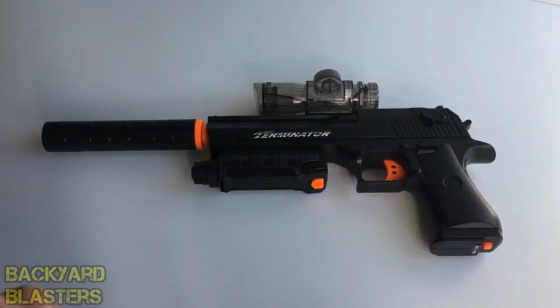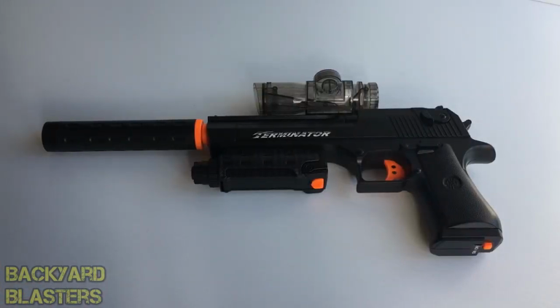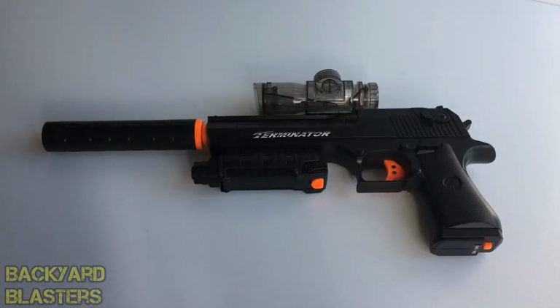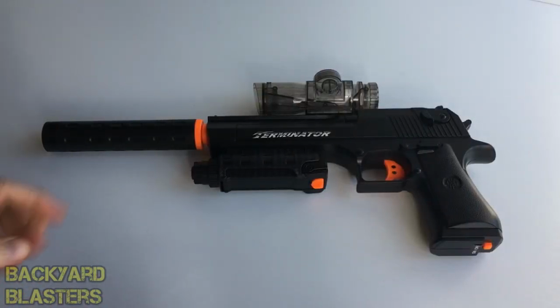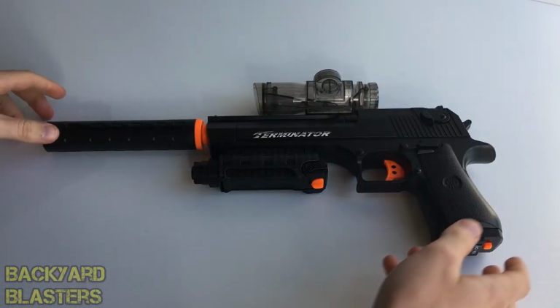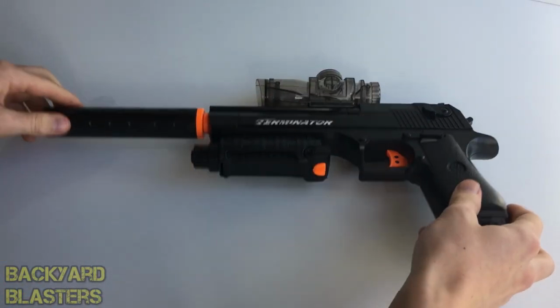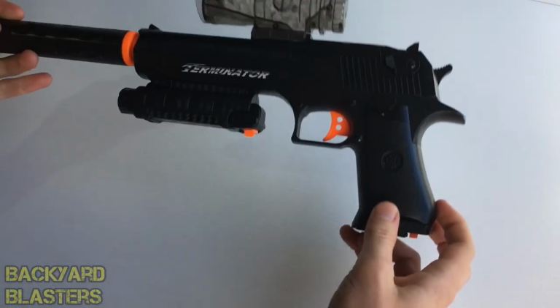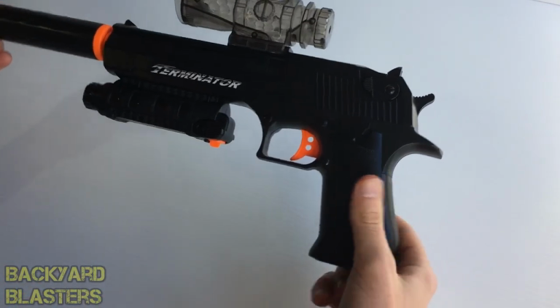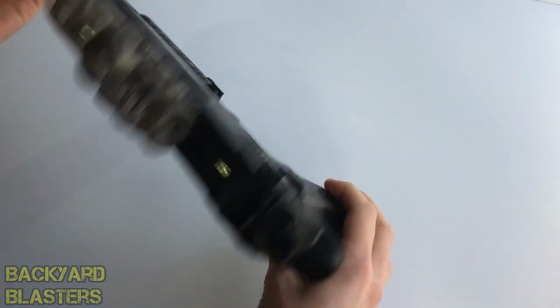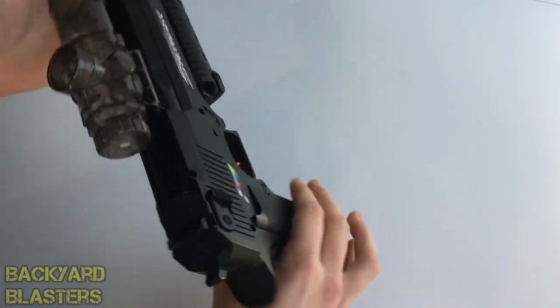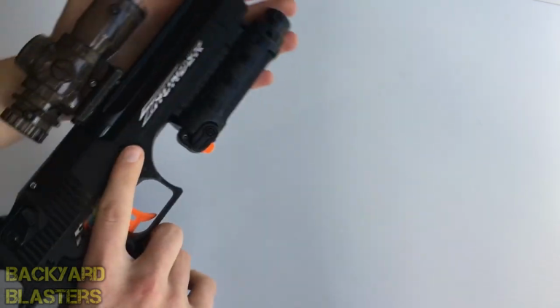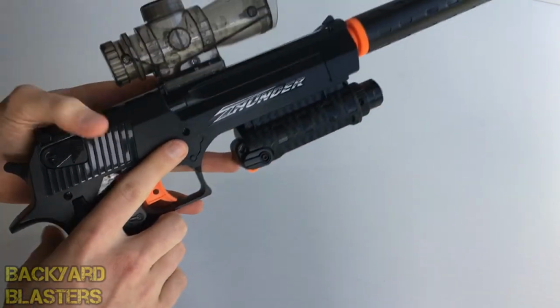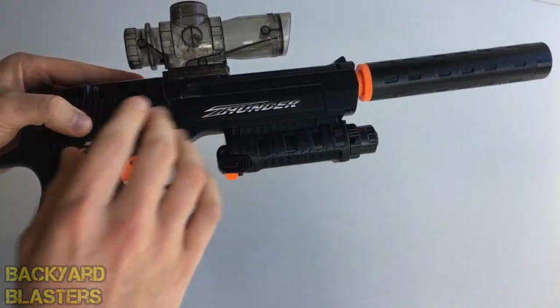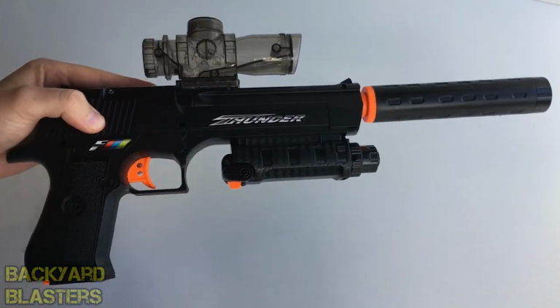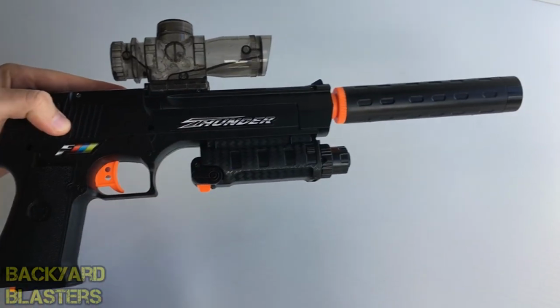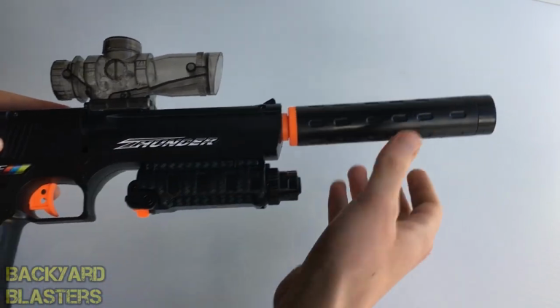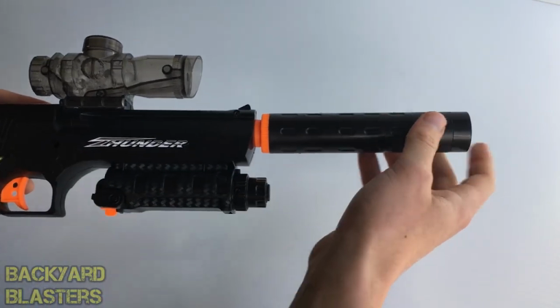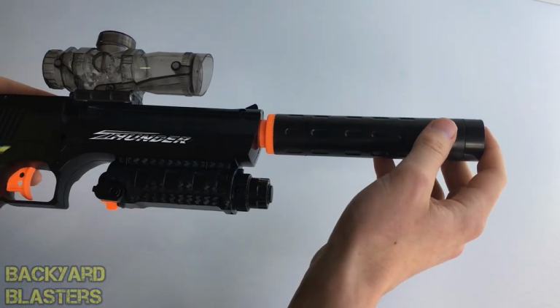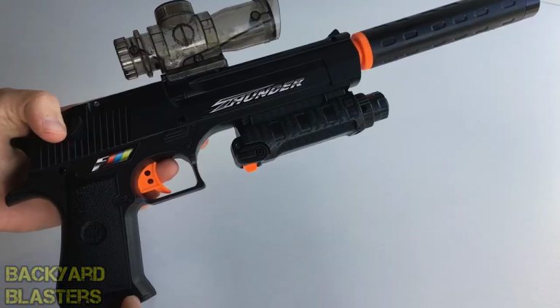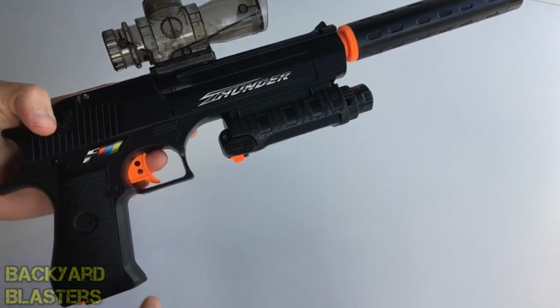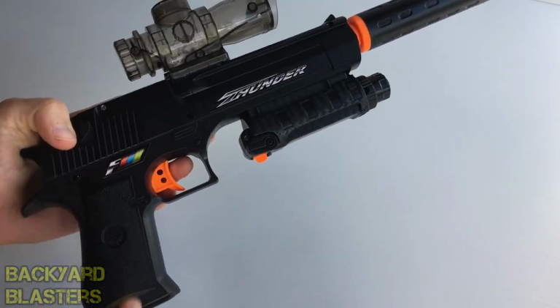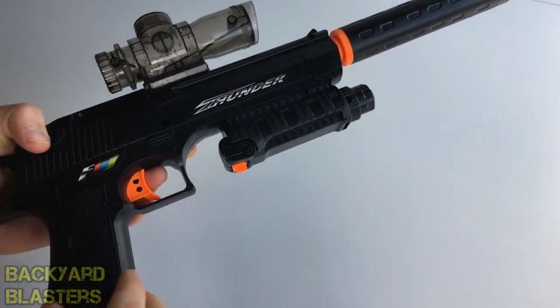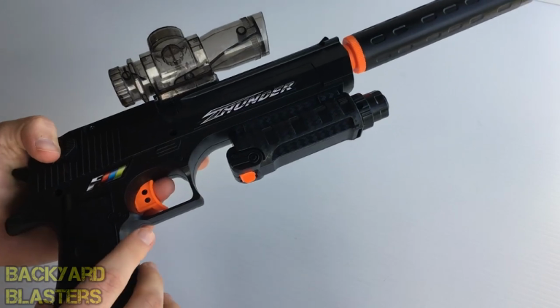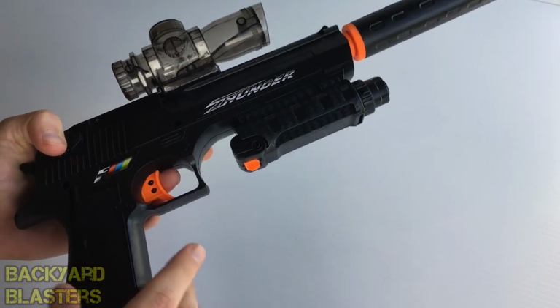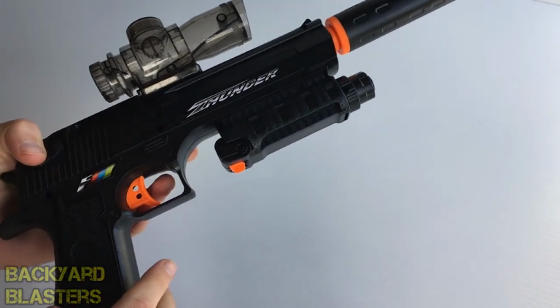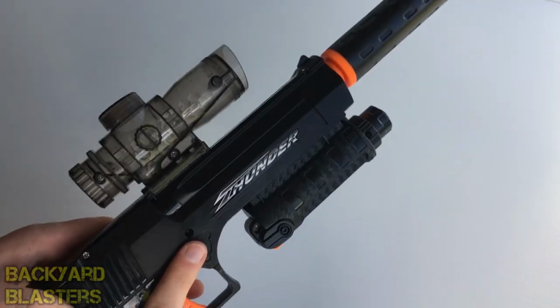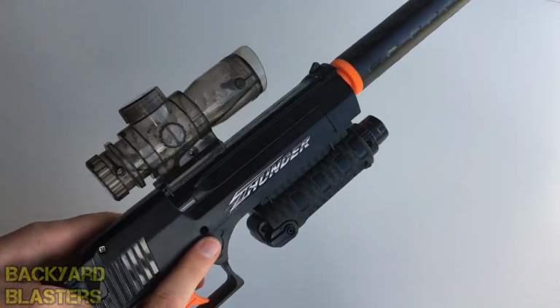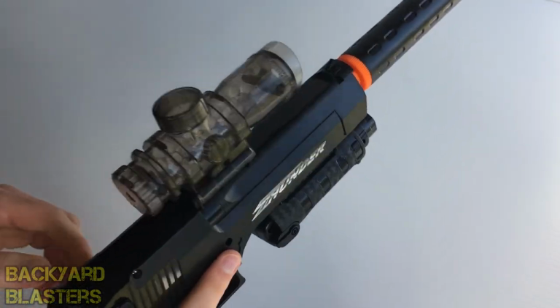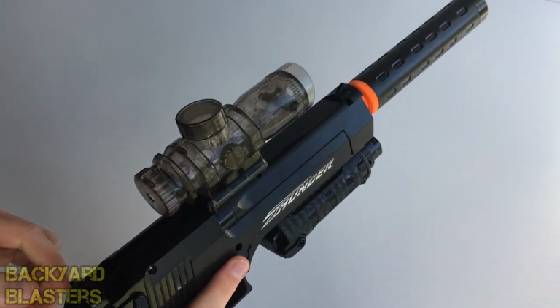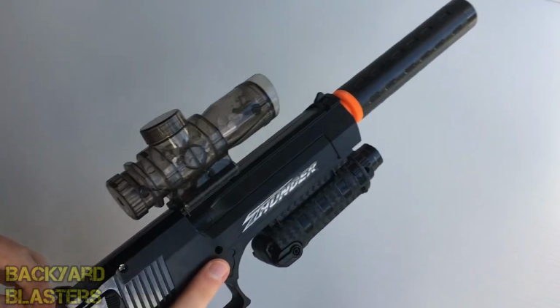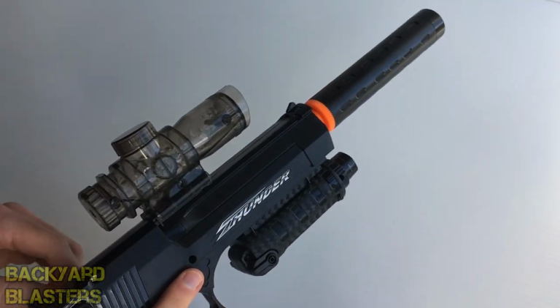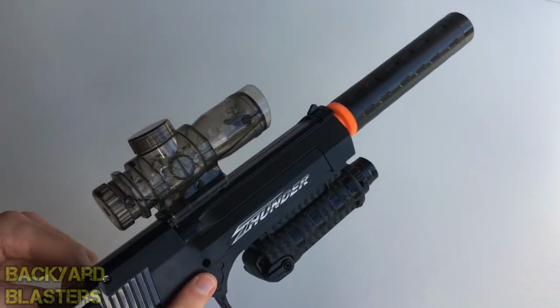All right guys, I hope you enjoyed this review of the Desert Eagle hydro blaster. I'll post a link to this item in the description. Don't forget to check out our Instagram, Twitter or Facebook. Thanks for watching — we'll see you in the next one.